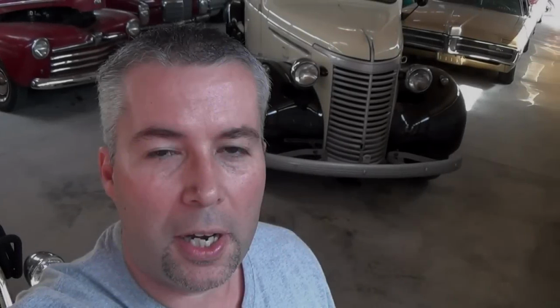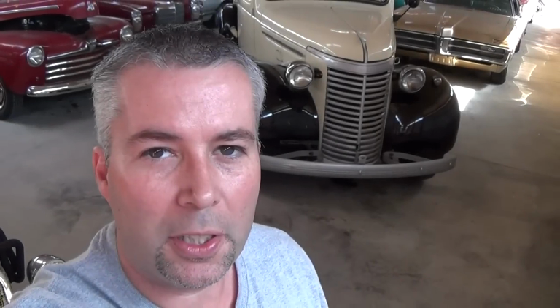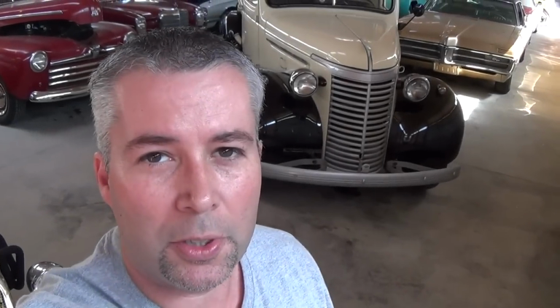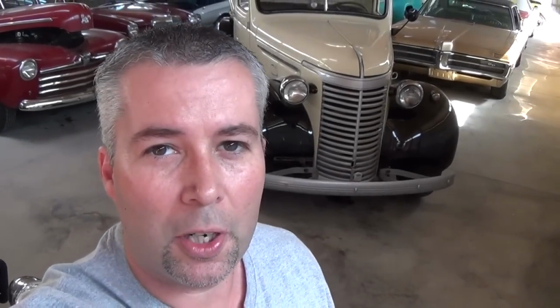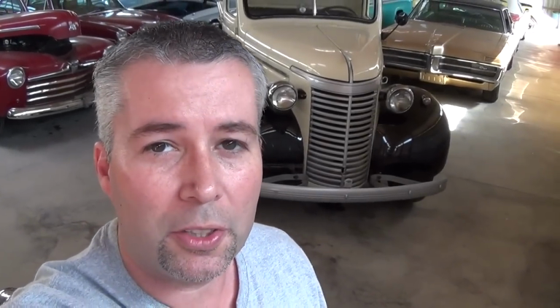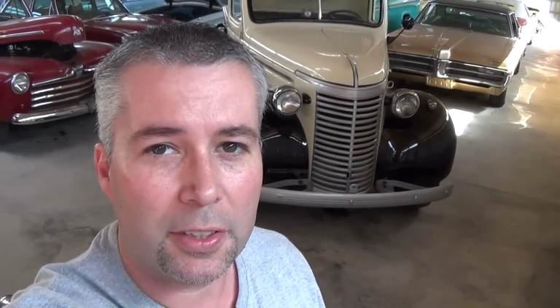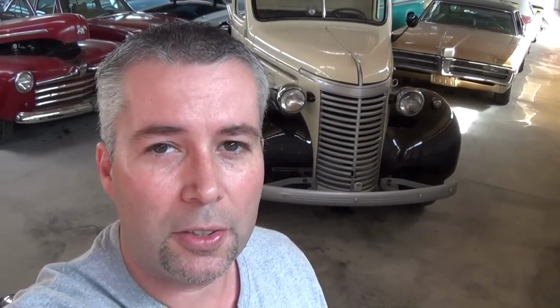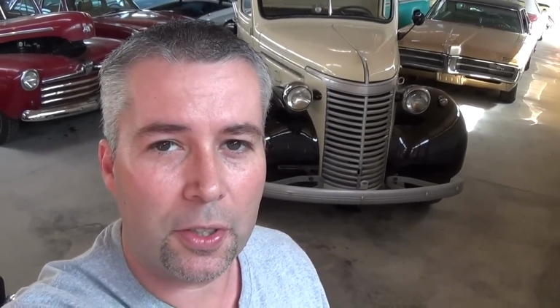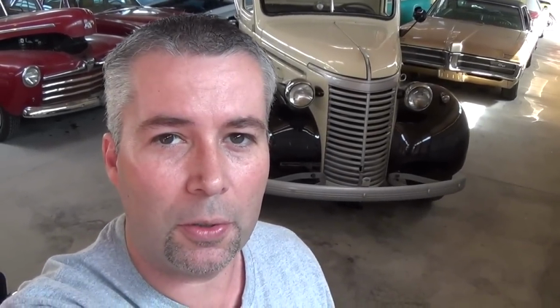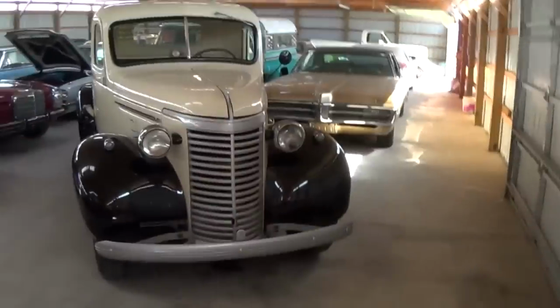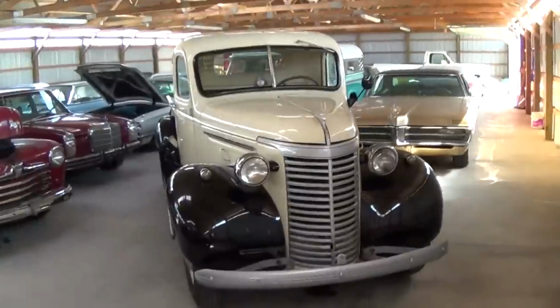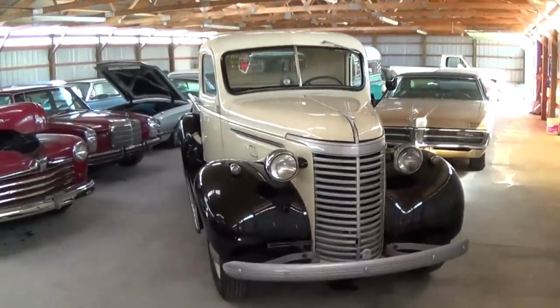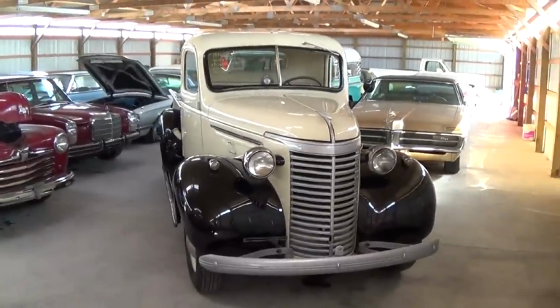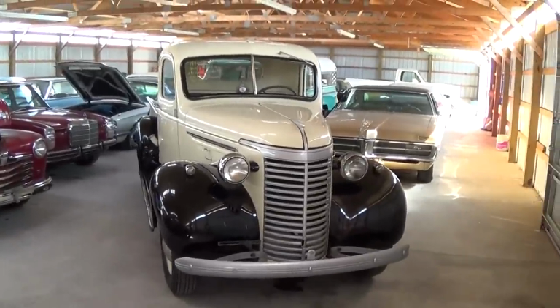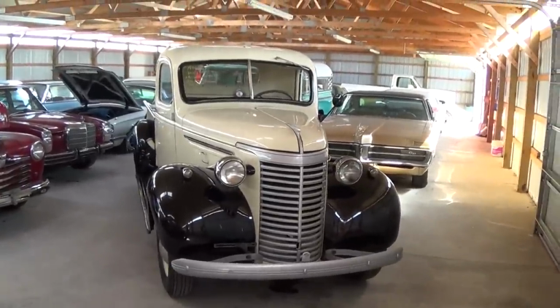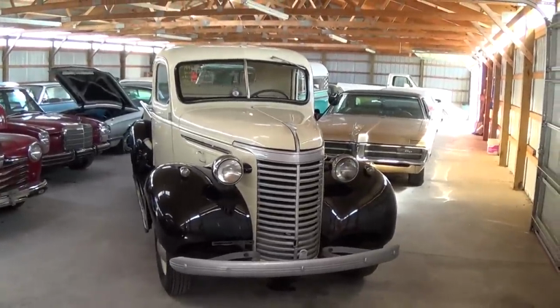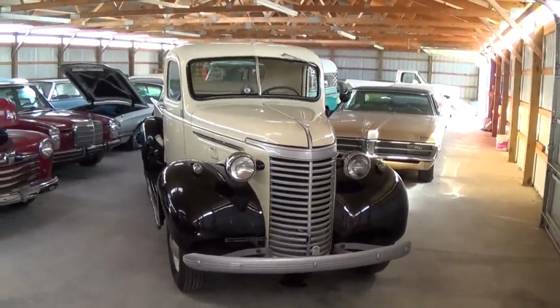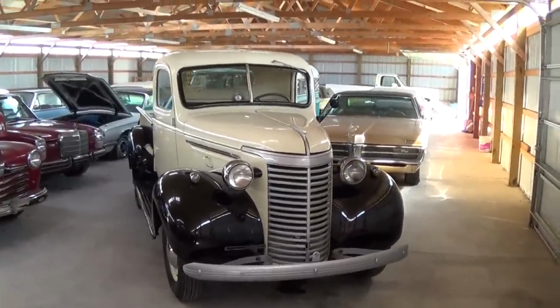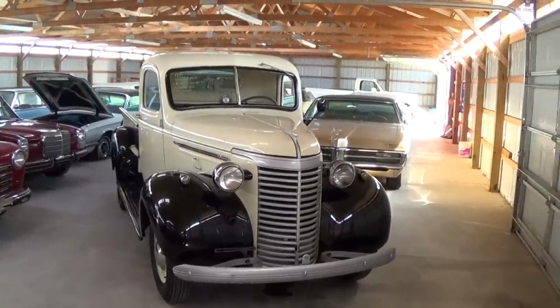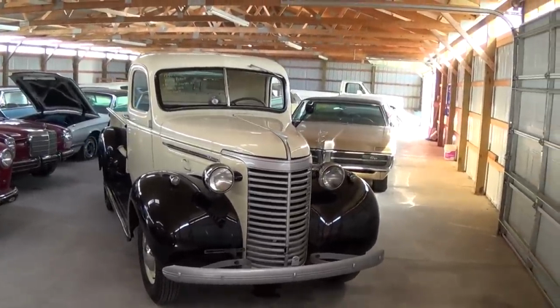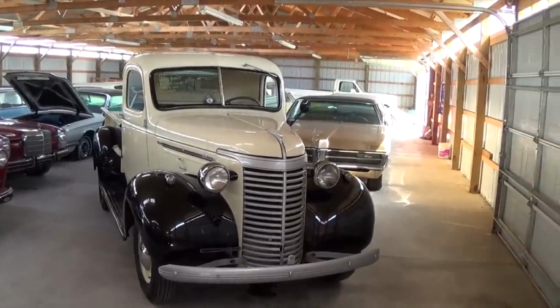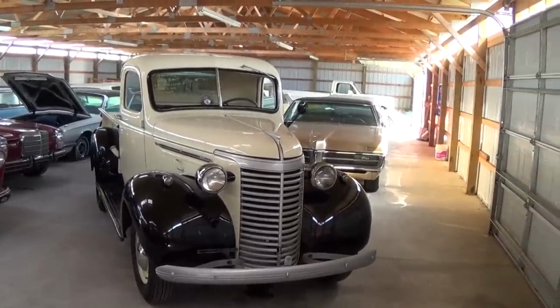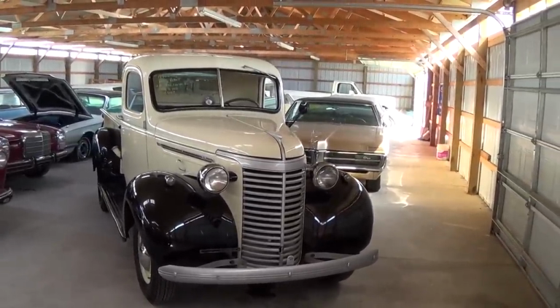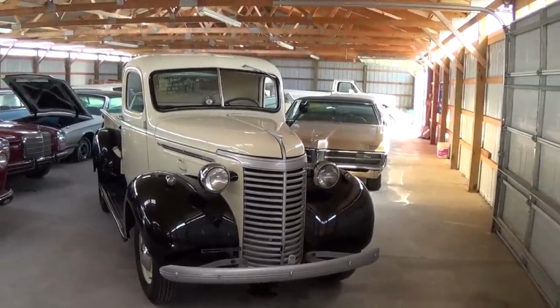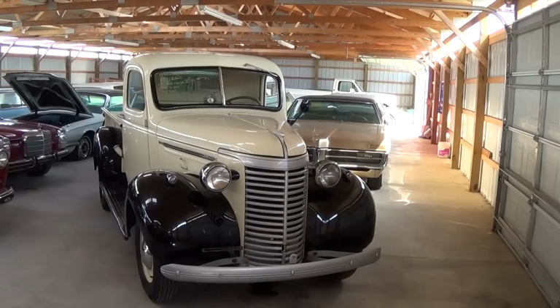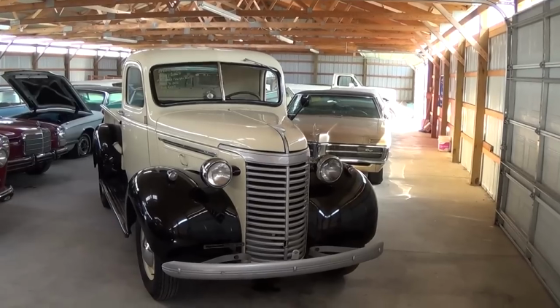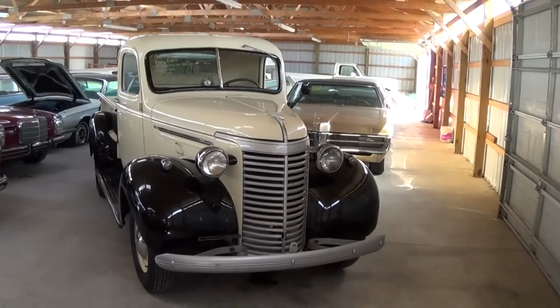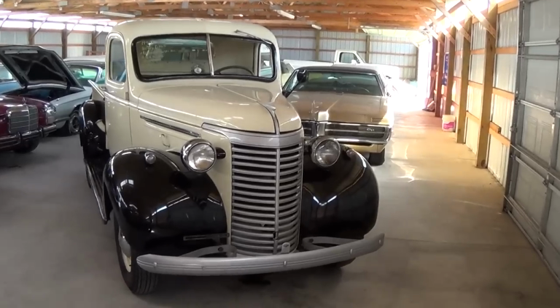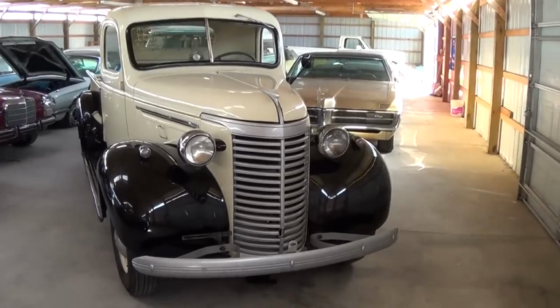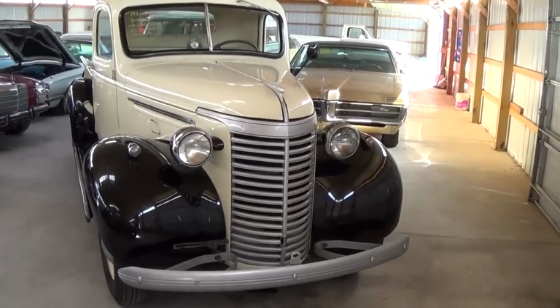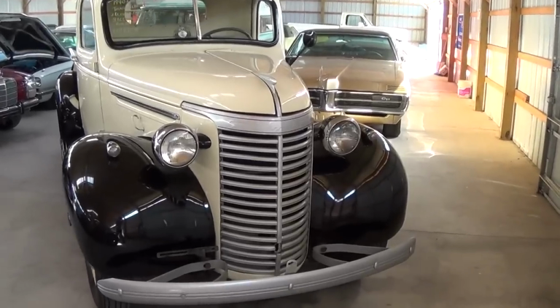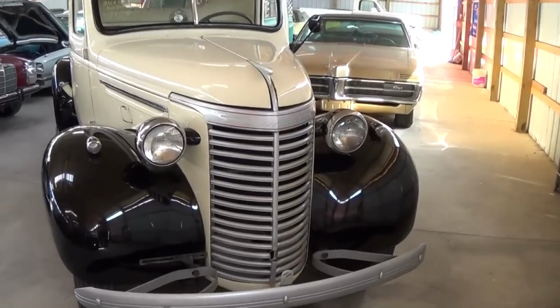Hey everybody, coming to you from Country Classic Cars here in Staunton, Illinois. Today I thought you'd like a look at this 1940 Chevrolet pickup. This one's been nicely restored back to original condition. It's definitely looking slick. We'll take a look at it here.